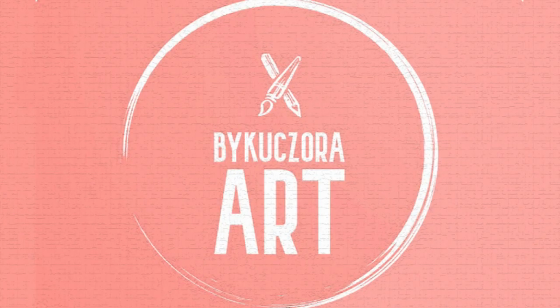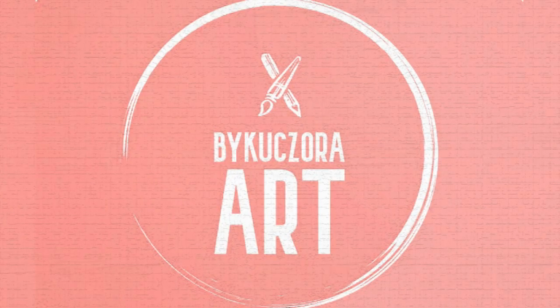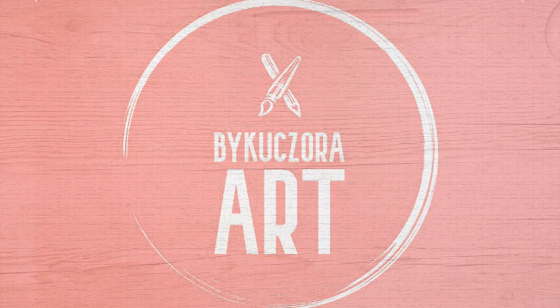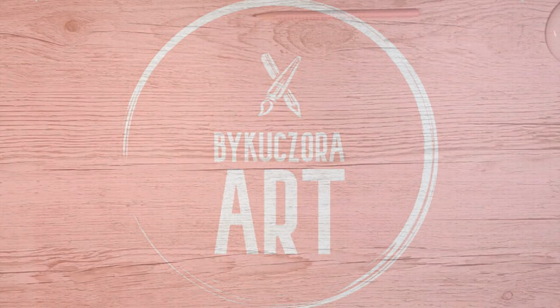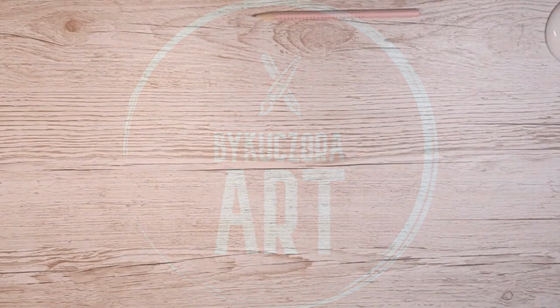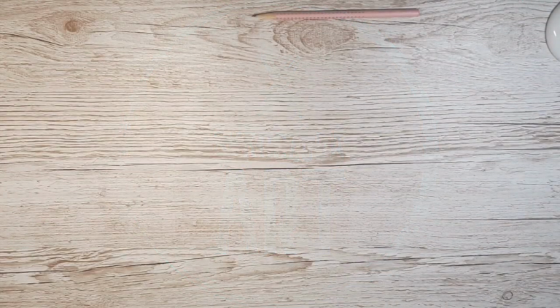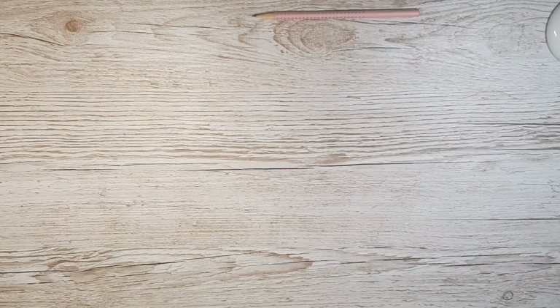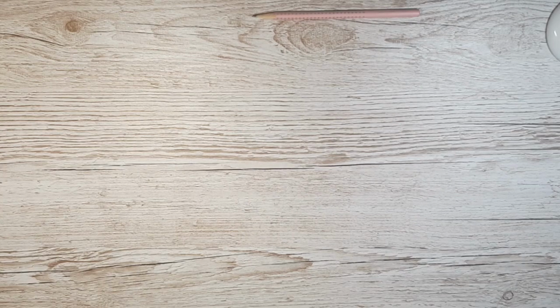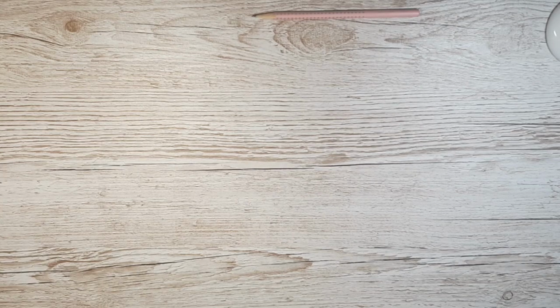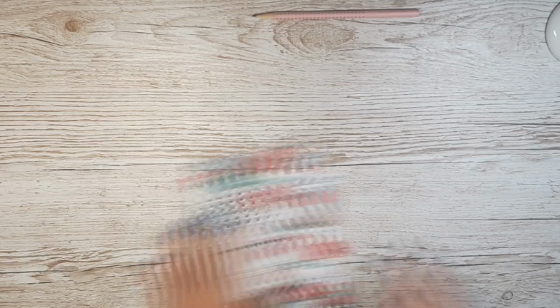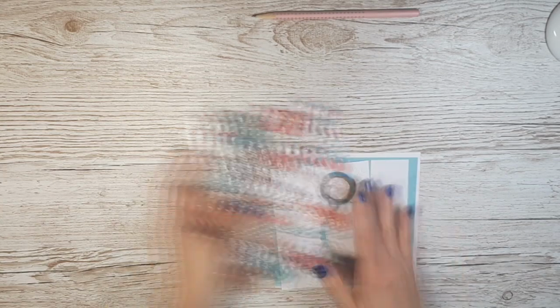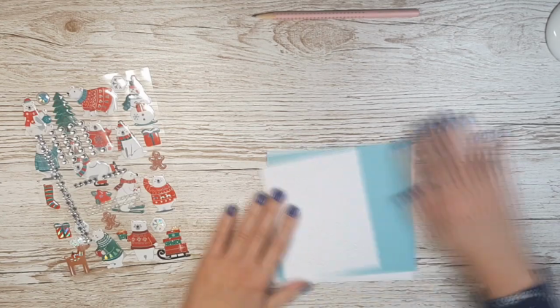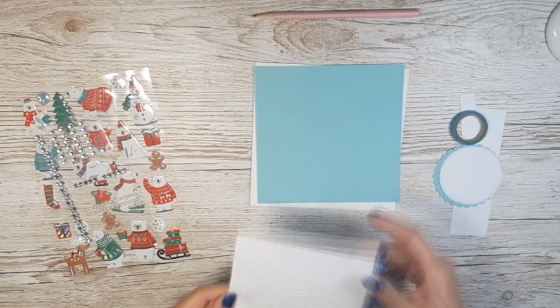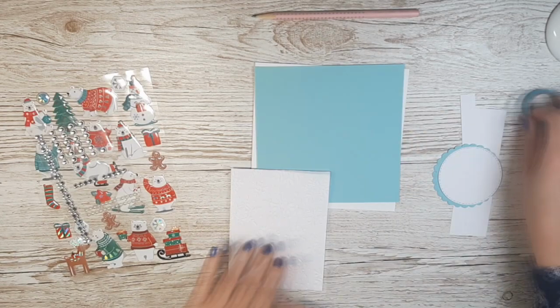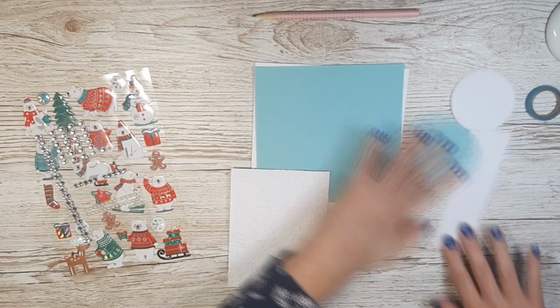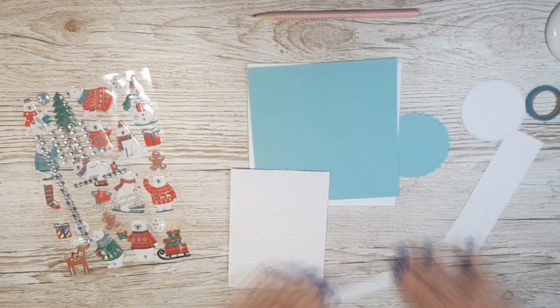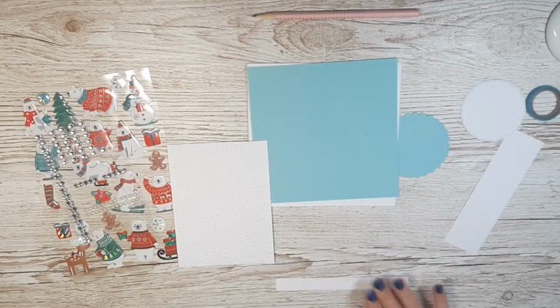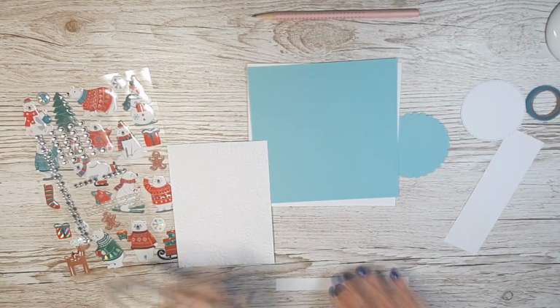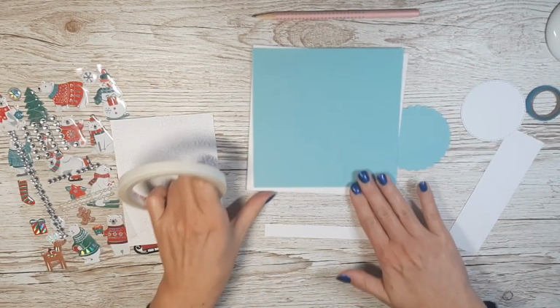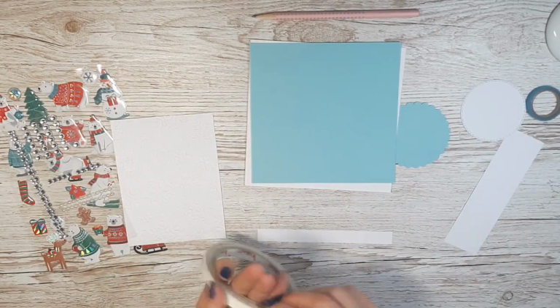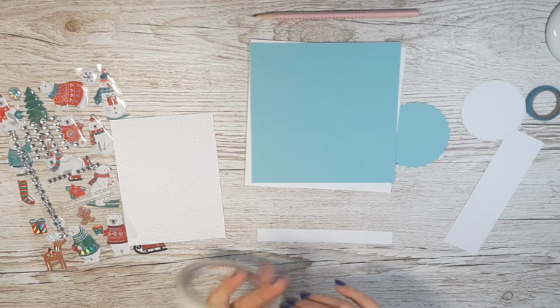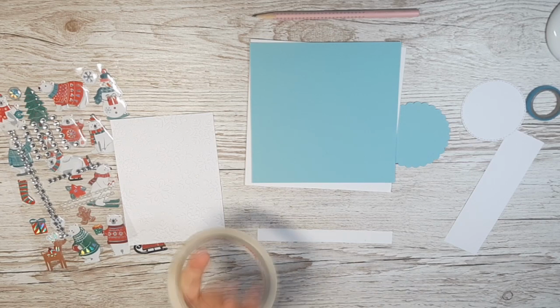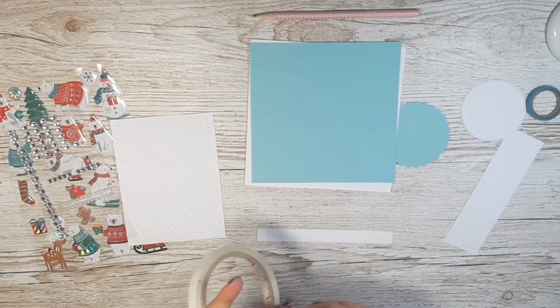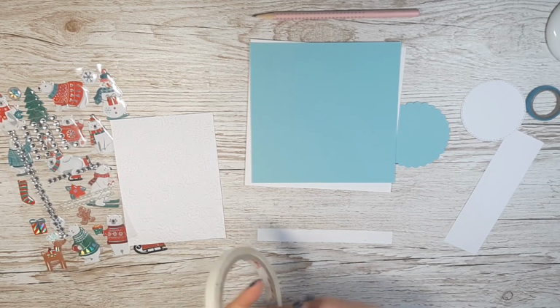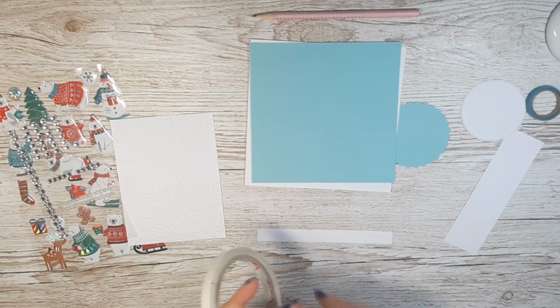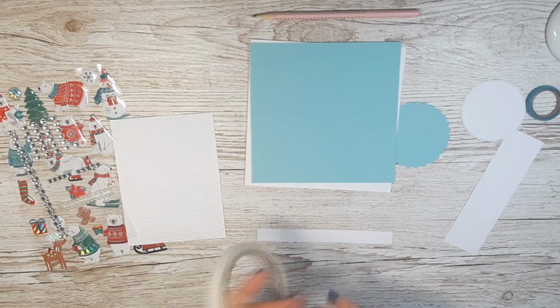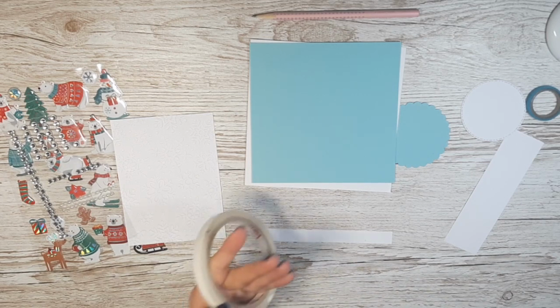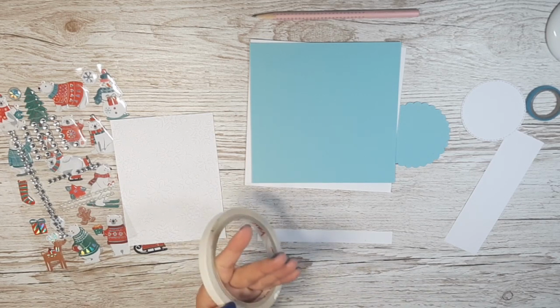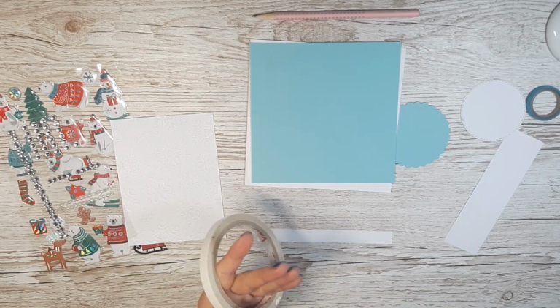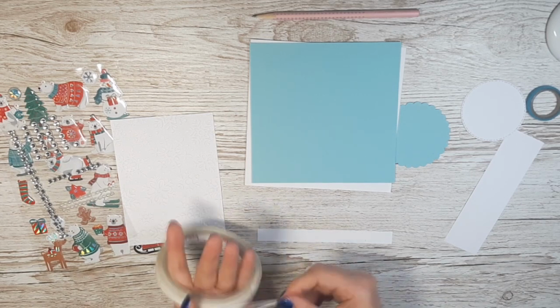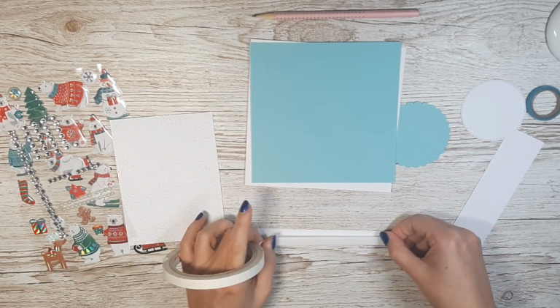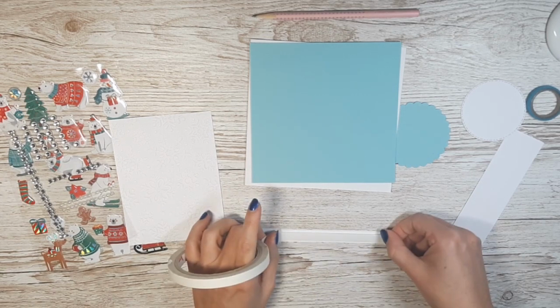Hello everyone! This is my next video in my Christmas card DIY series. I am continuing to work with the polar bear sticker sheet, but this time I work with icy colors.